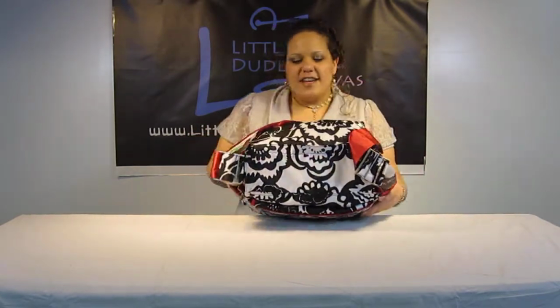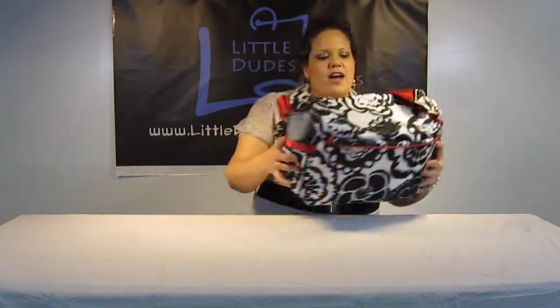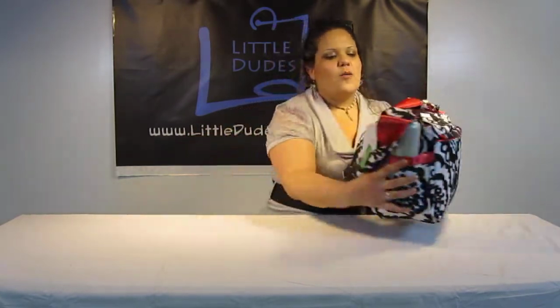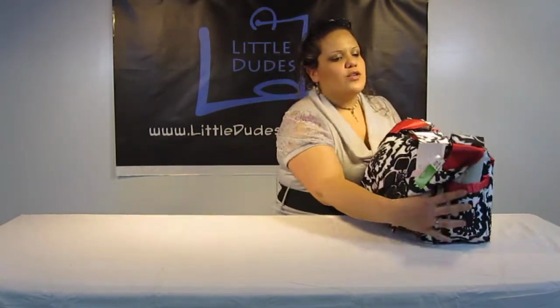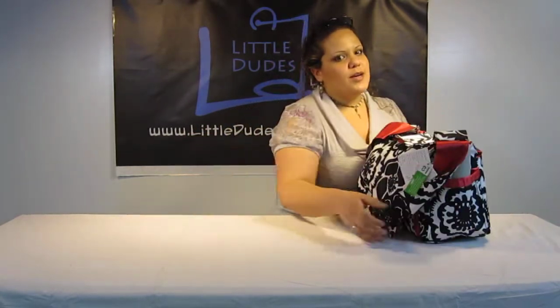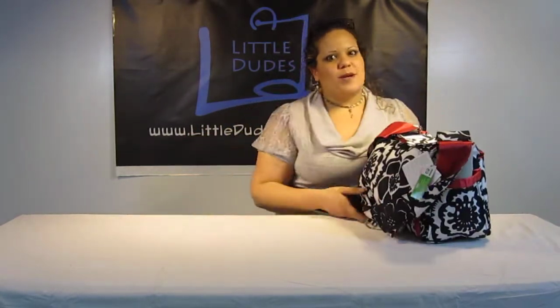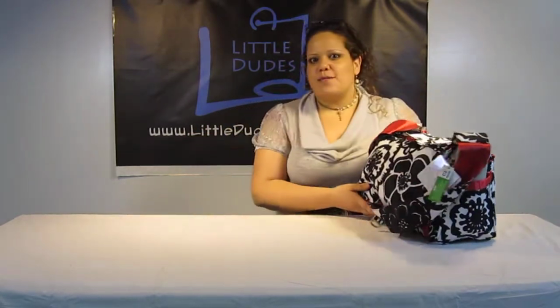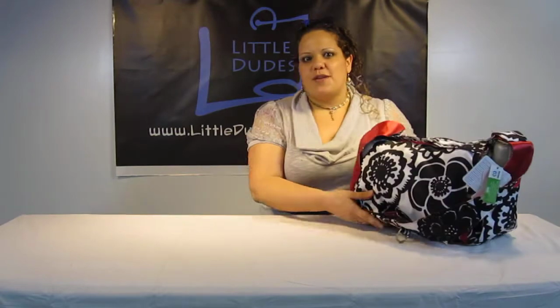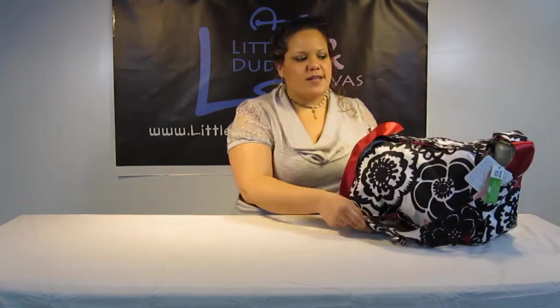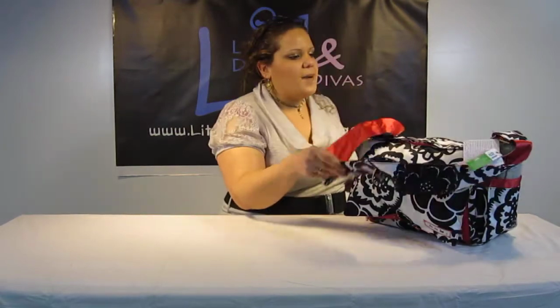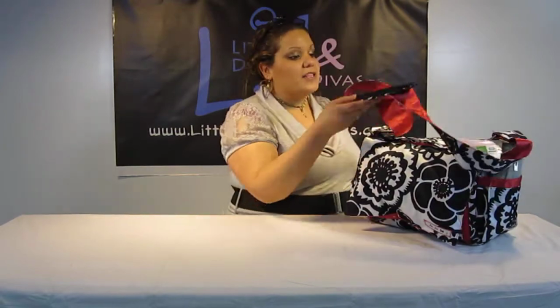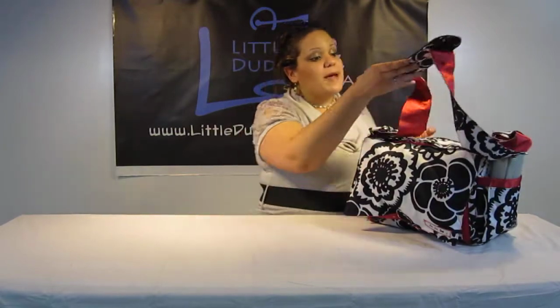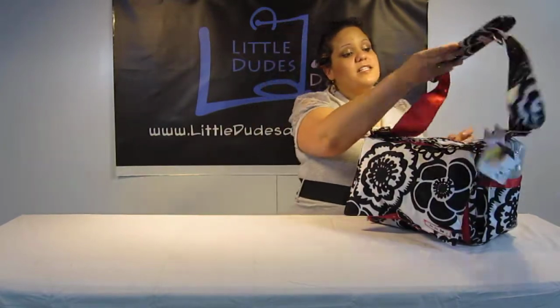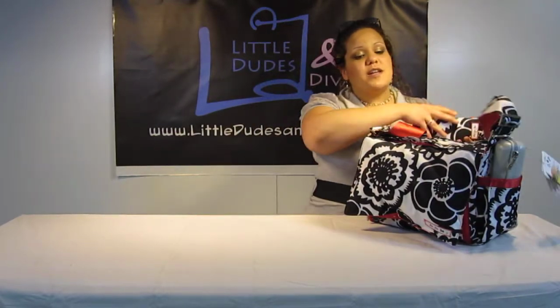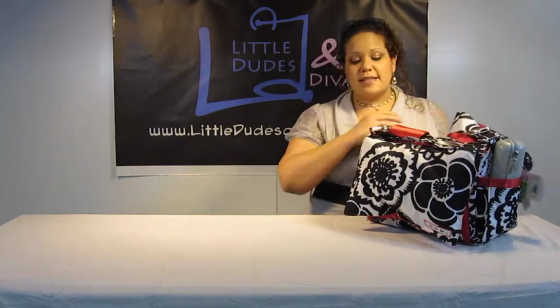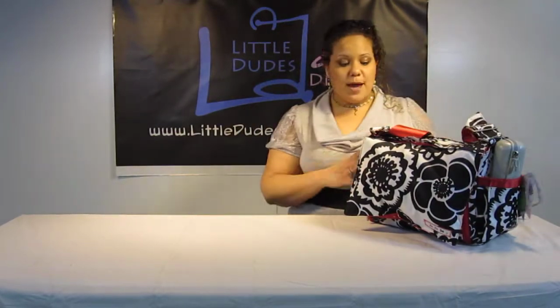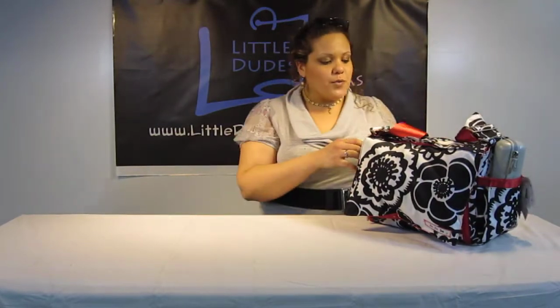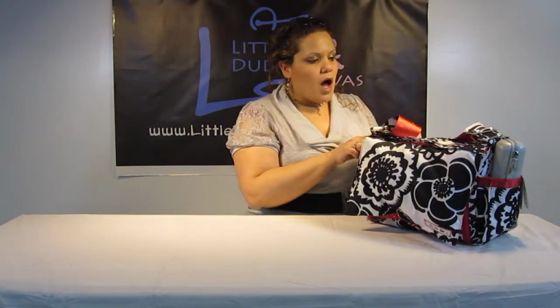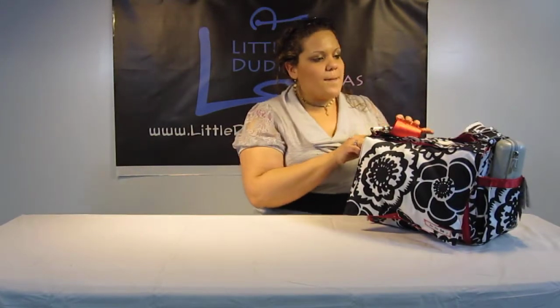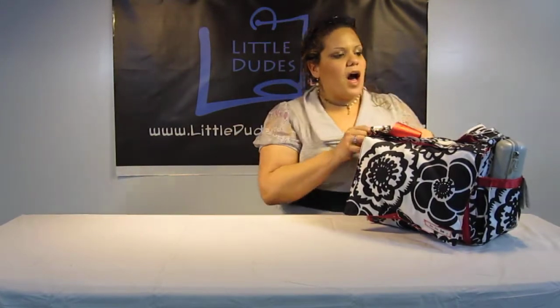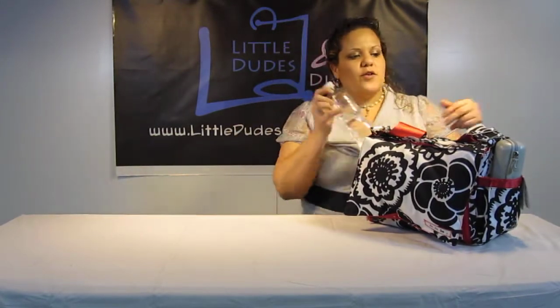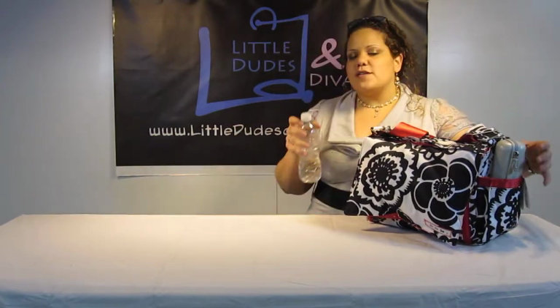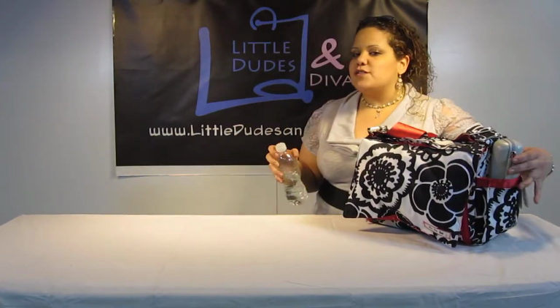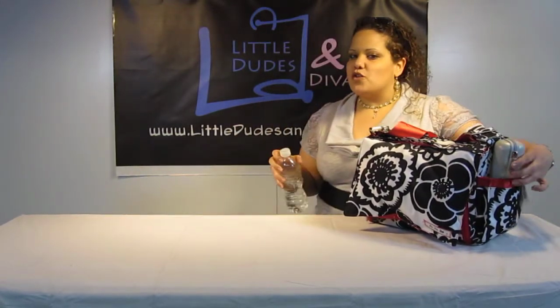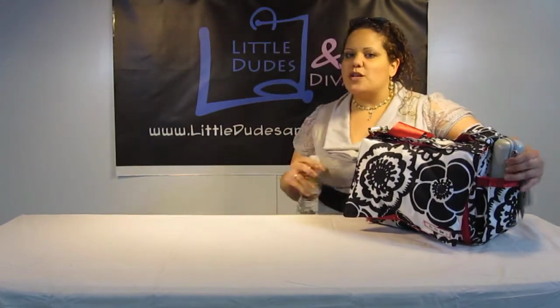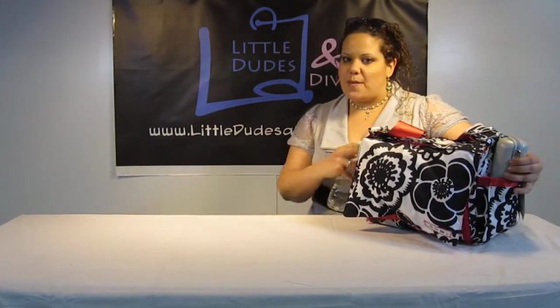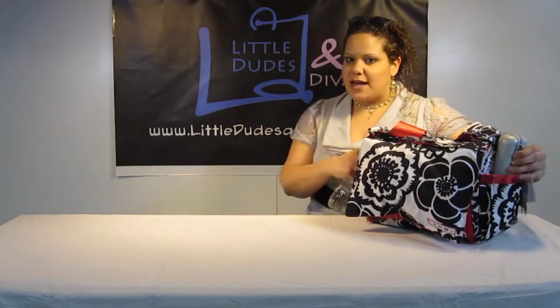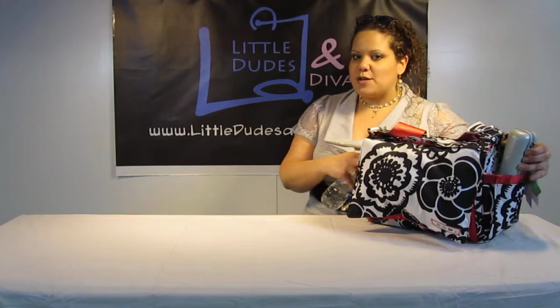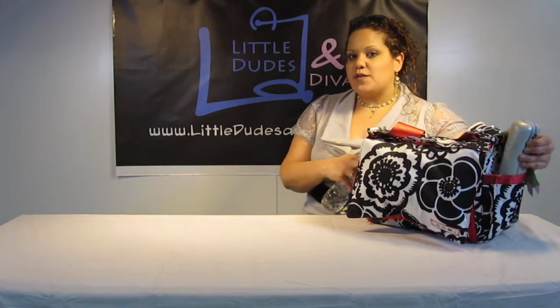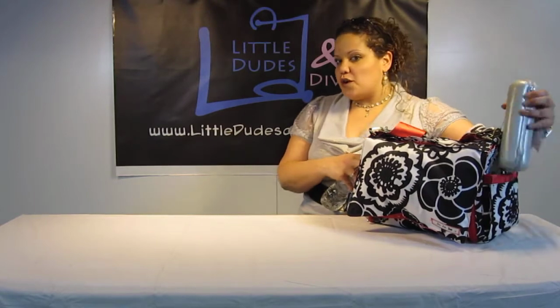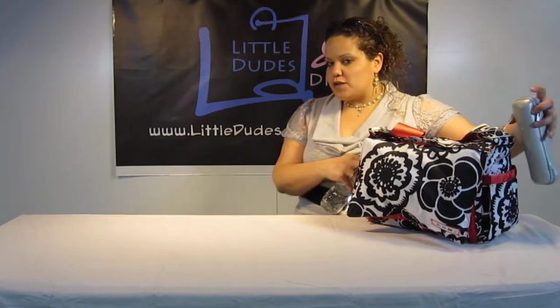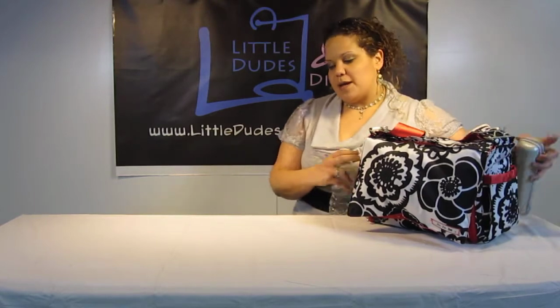Now I want to show you guys what I was able to fit inside the bag. This bag does fit a nice amount. I've heard this is just a really great bag, especially if it's for your first baby.